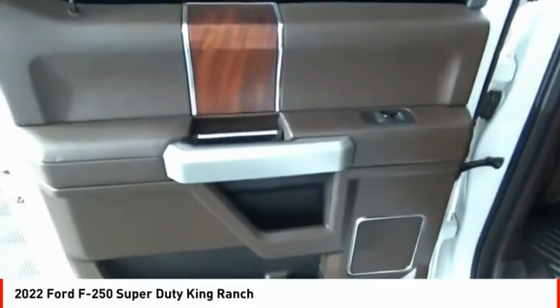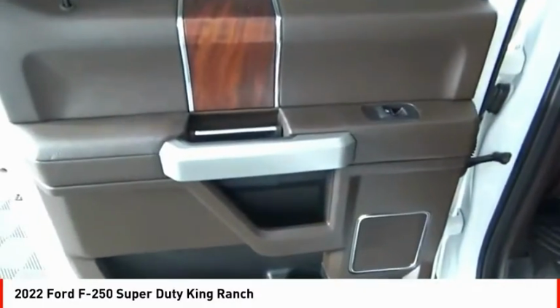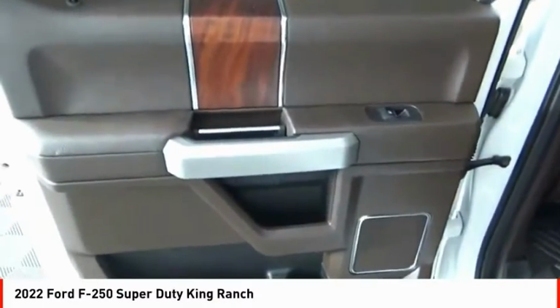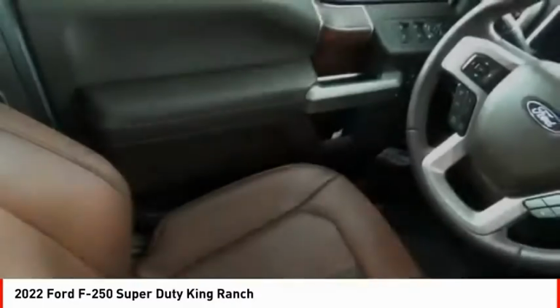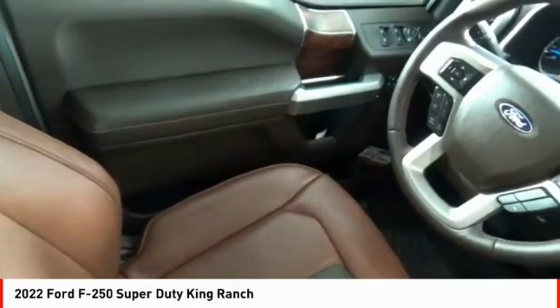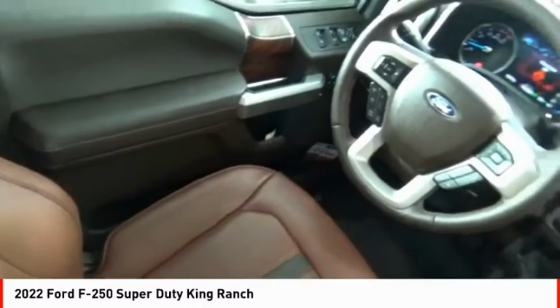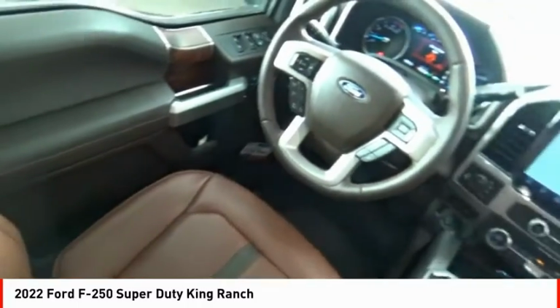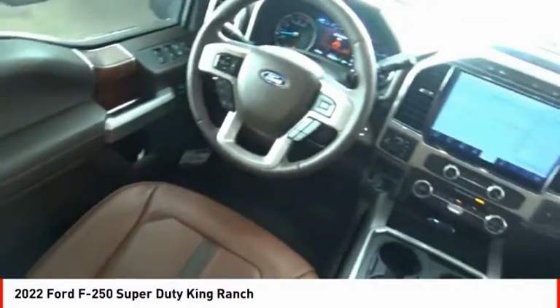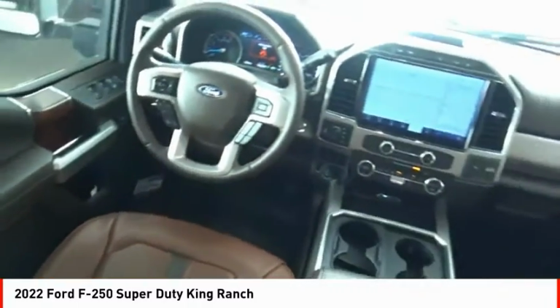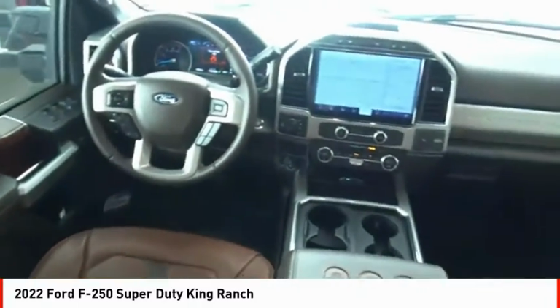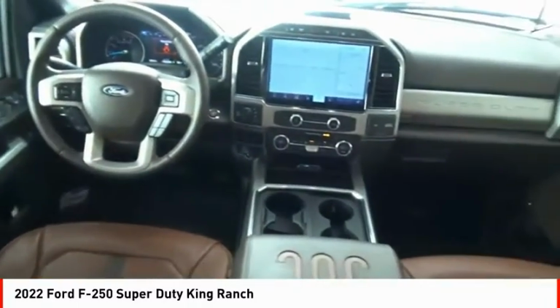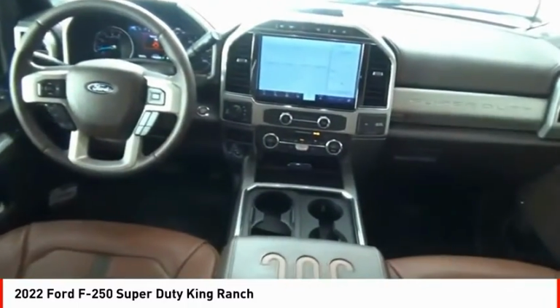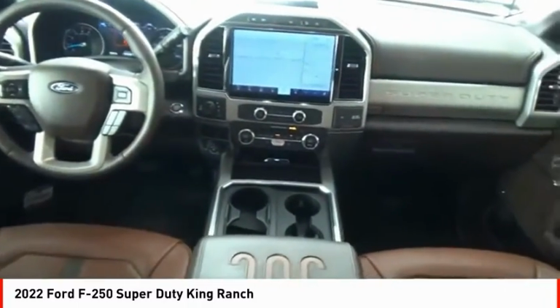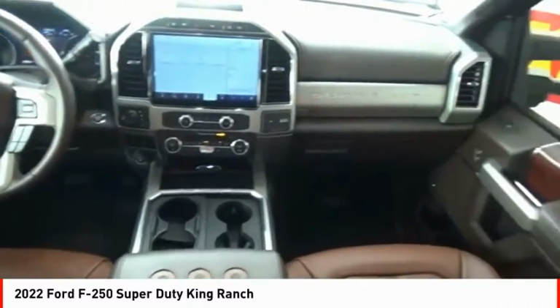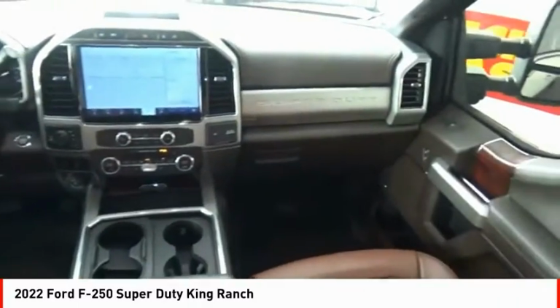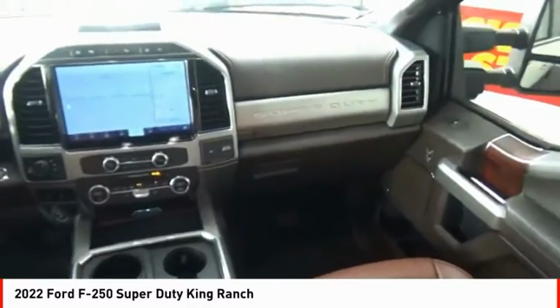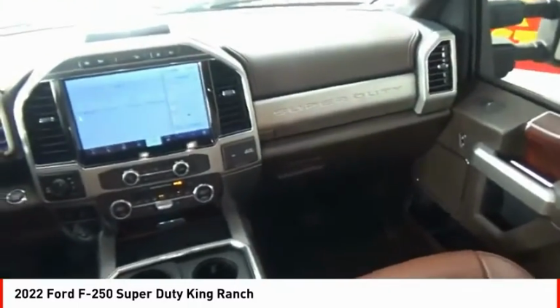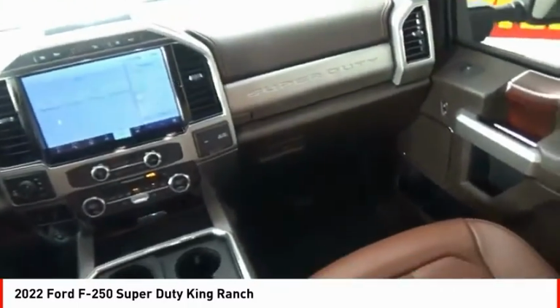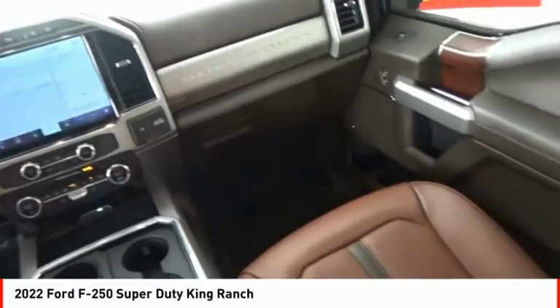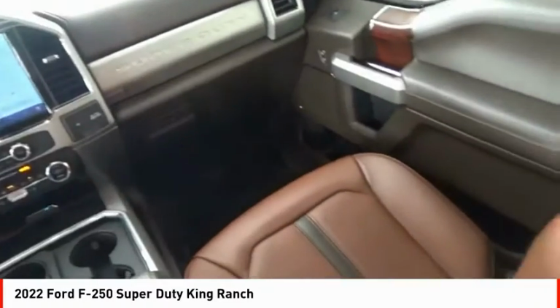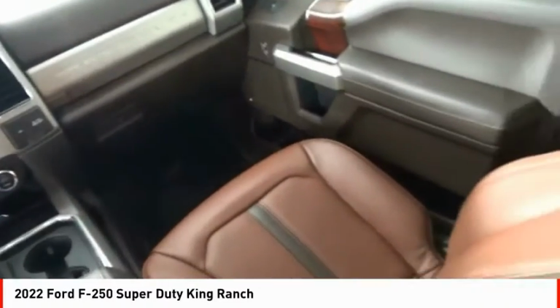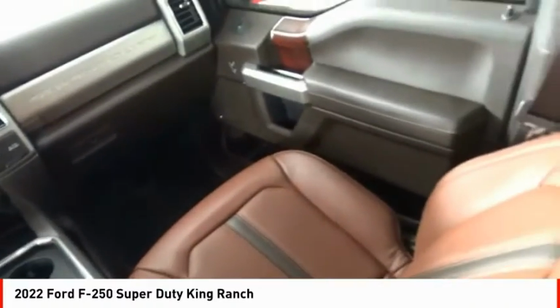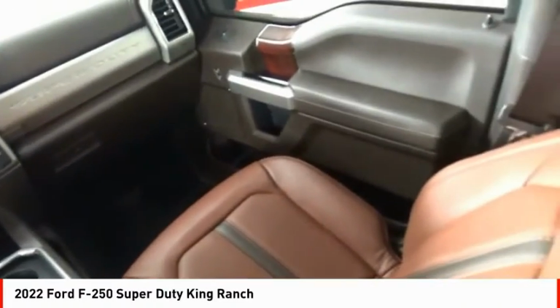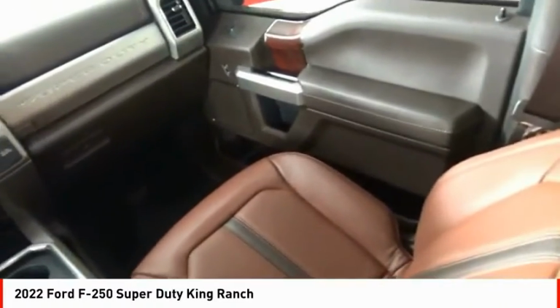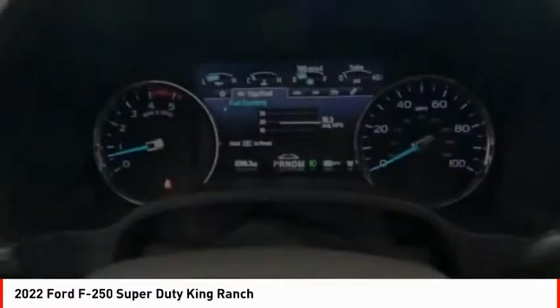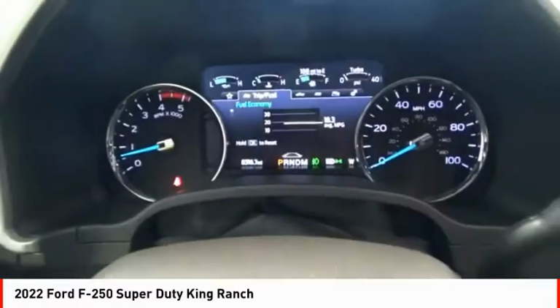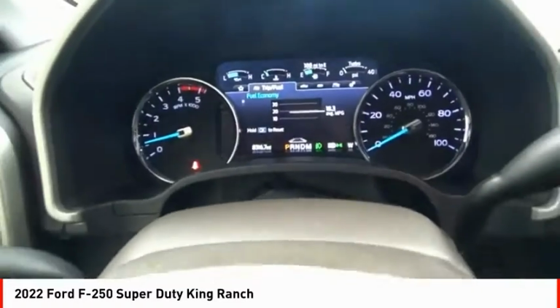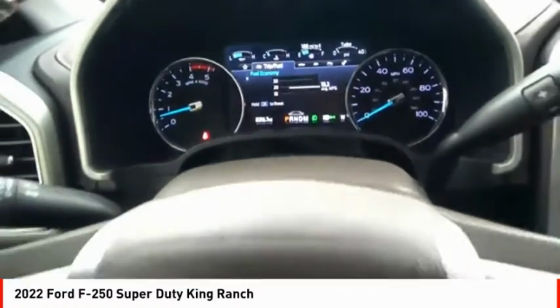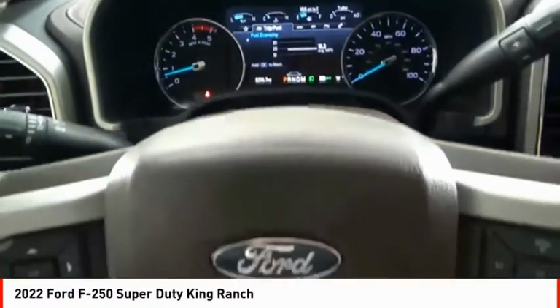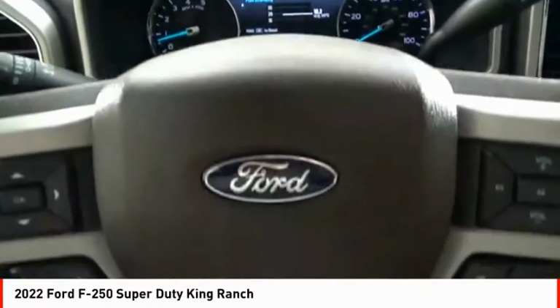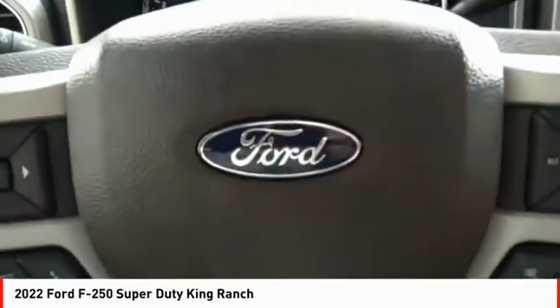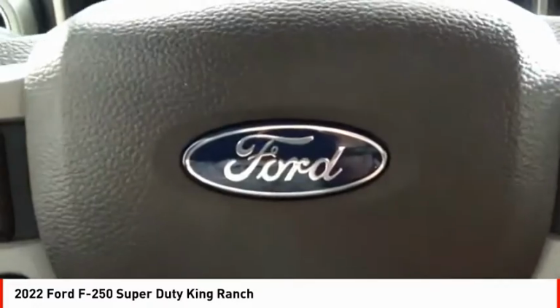Front suspension type: multi-link. Roll stability control. Front suspension classification: solid live axle. Take this vehicle for a spin and see why so many shoppers are now proud owners.